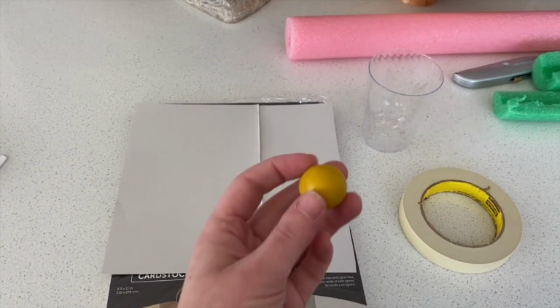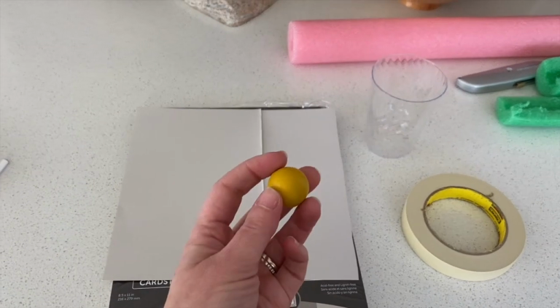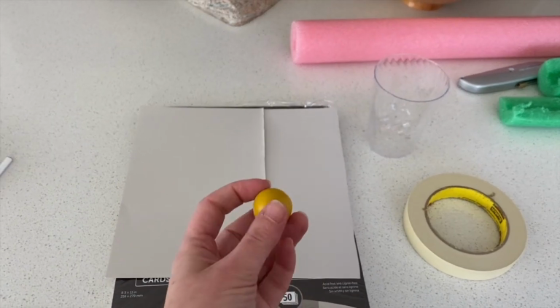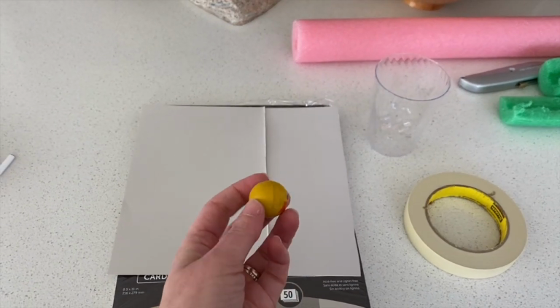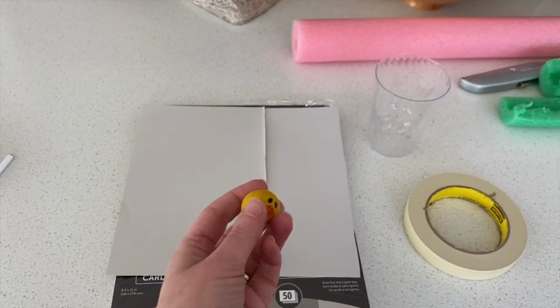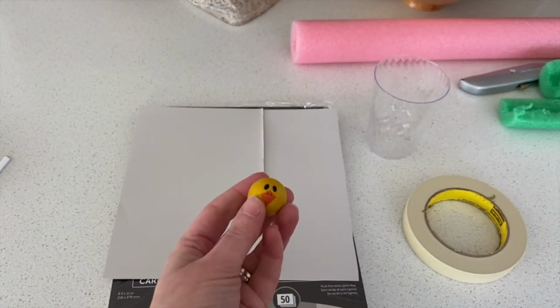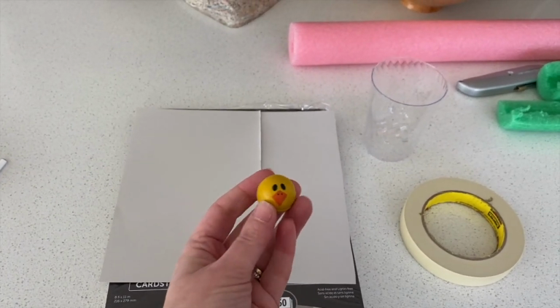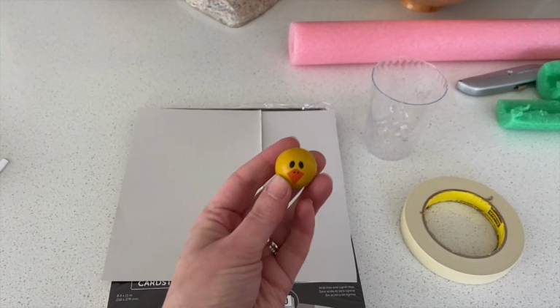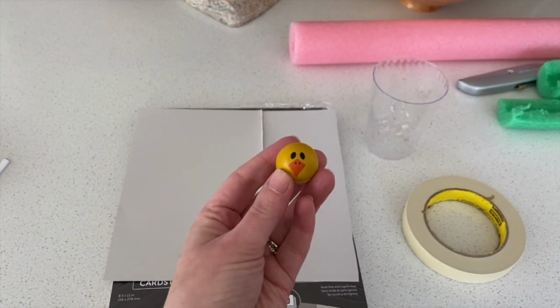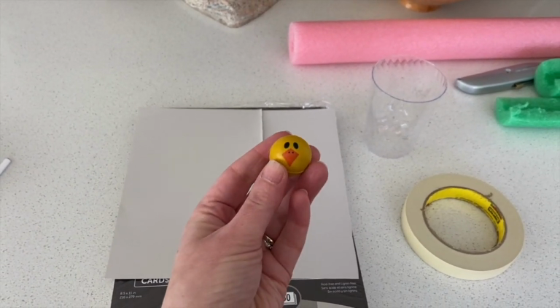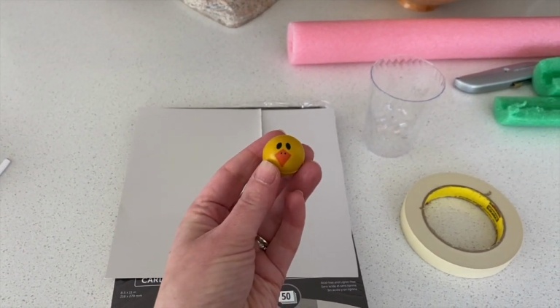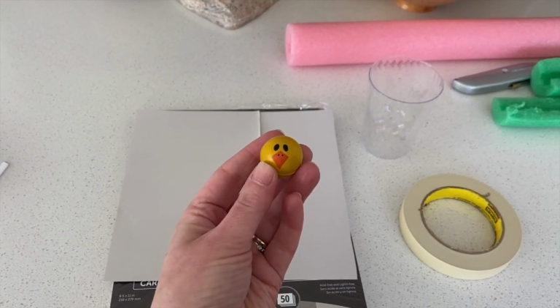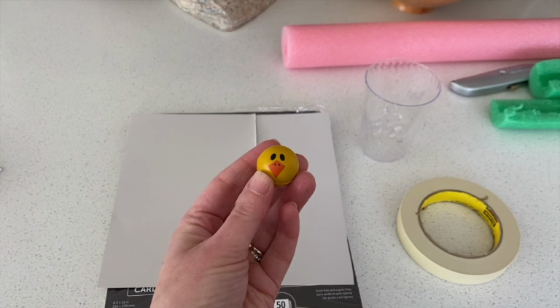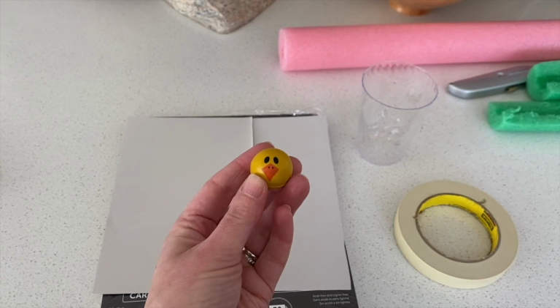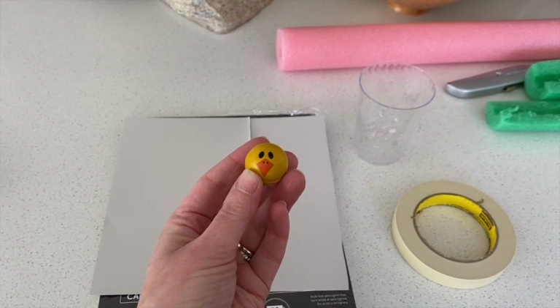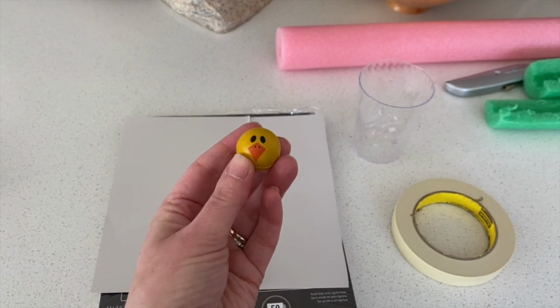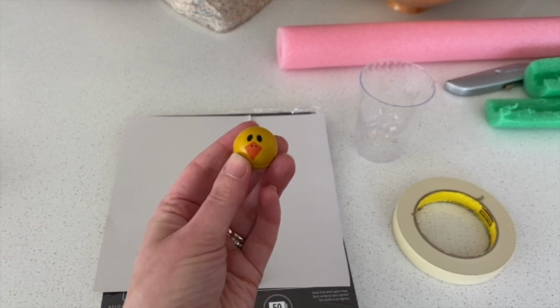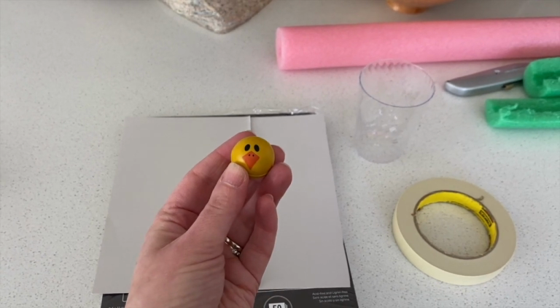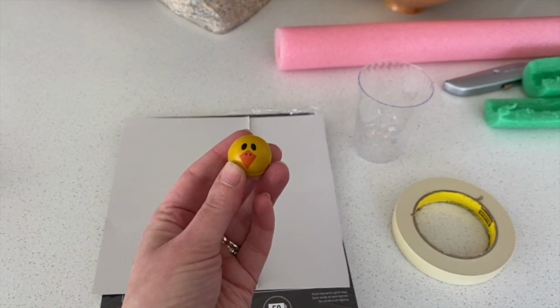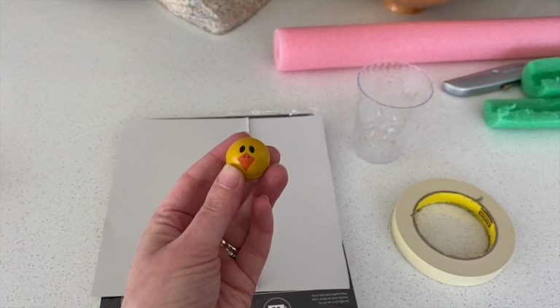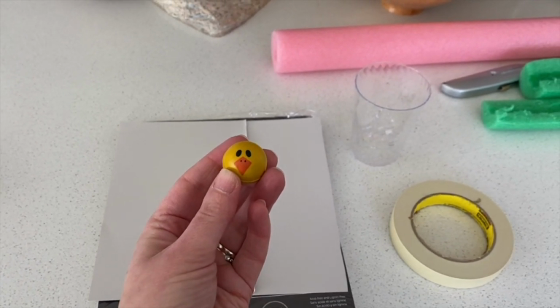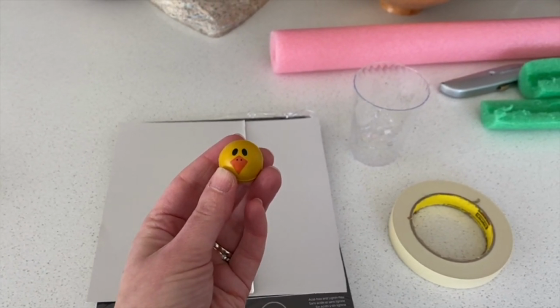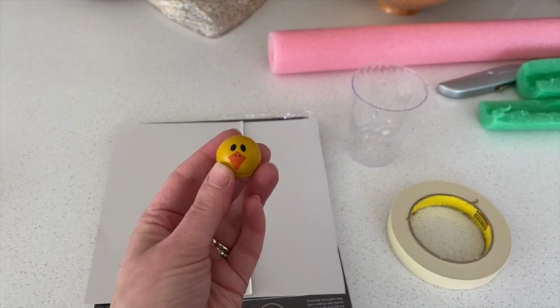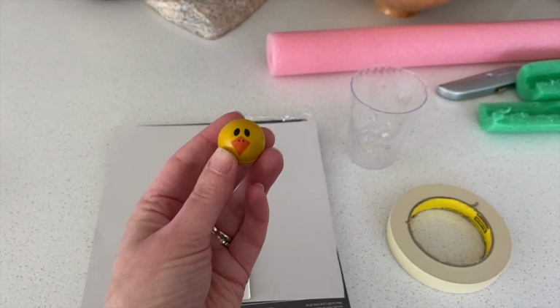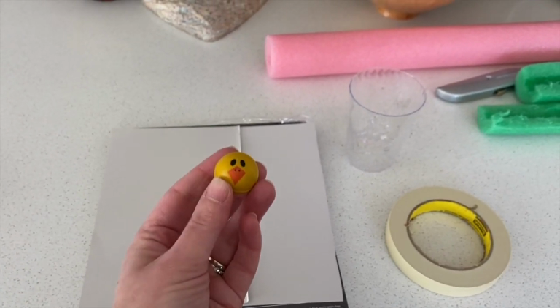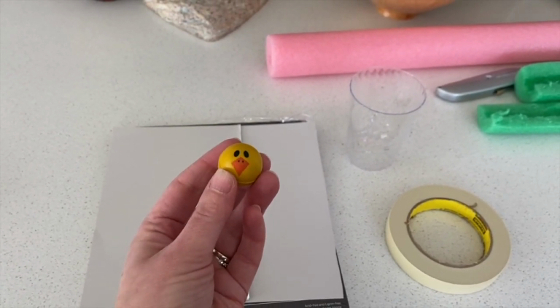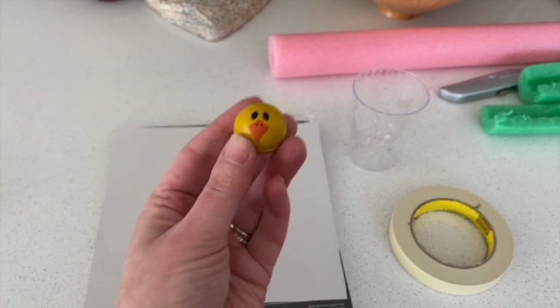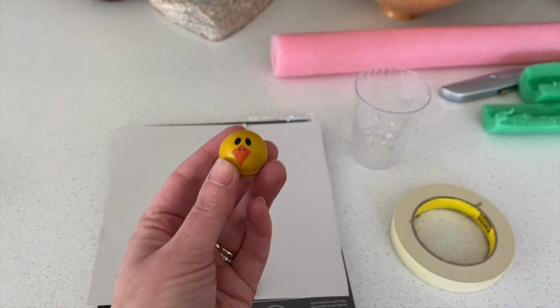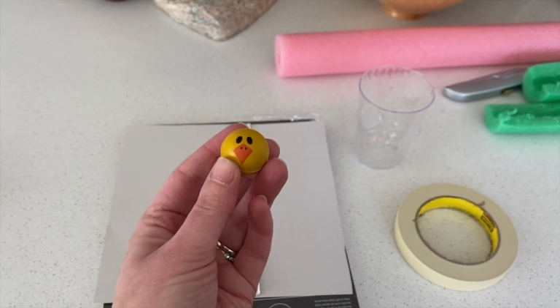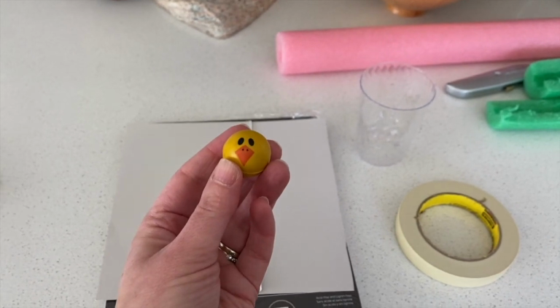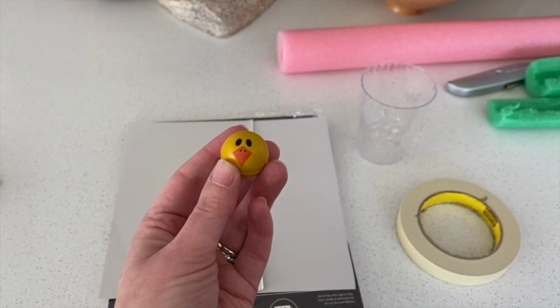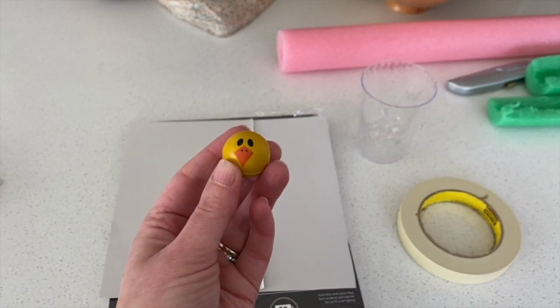In this case I have this bouncy ball — it's a little chick in honor of Easter. Now, if you're choosing a bouncy ball, make sure it's a small one, because I tried a big one earlier and it doesn't work very well.